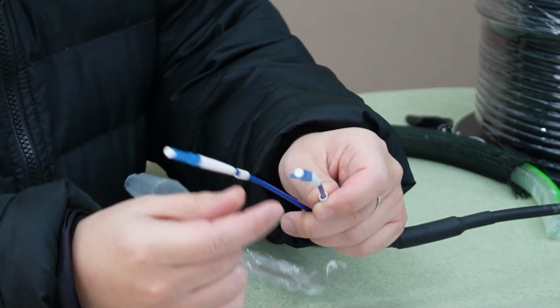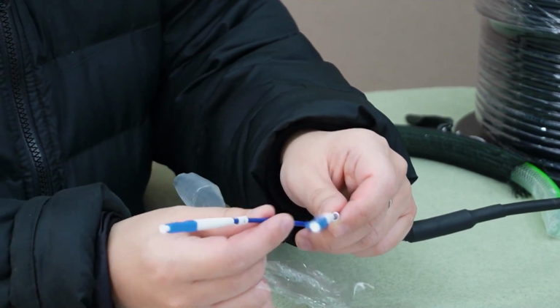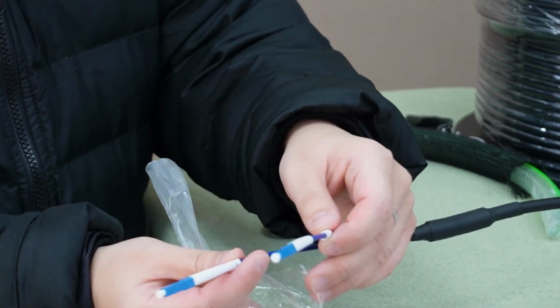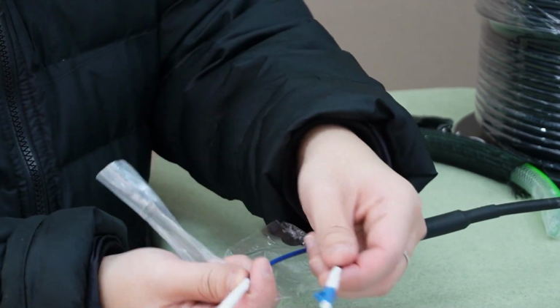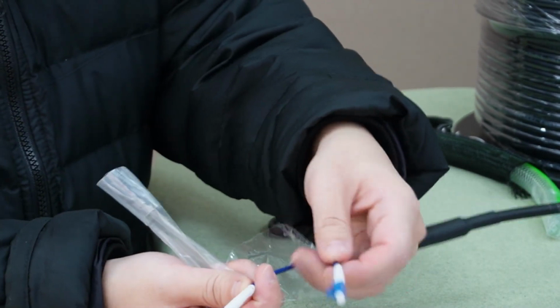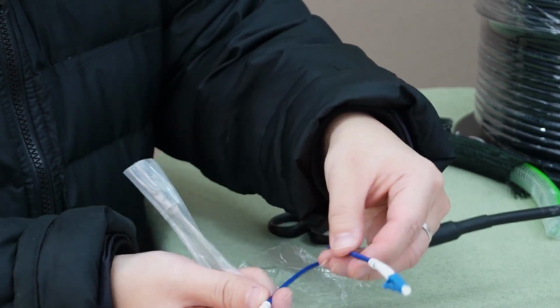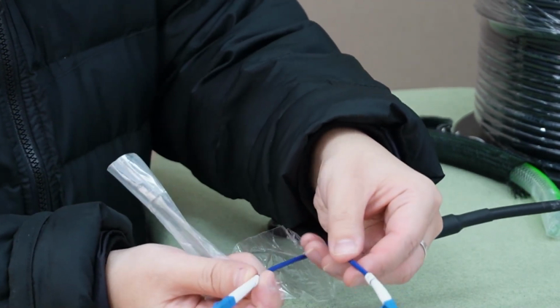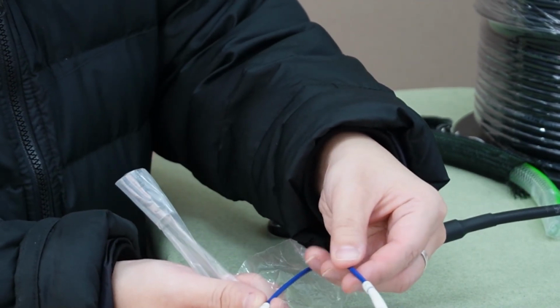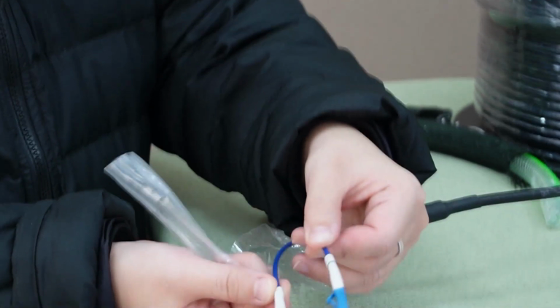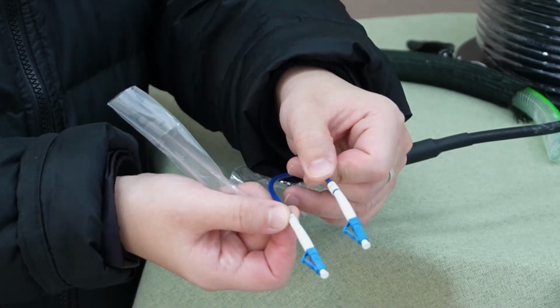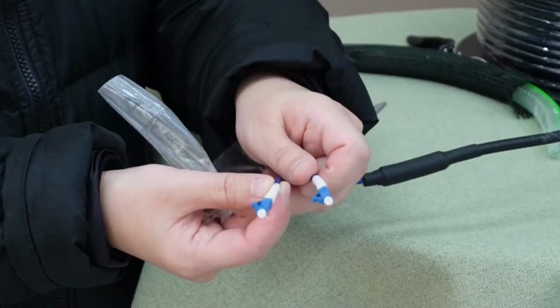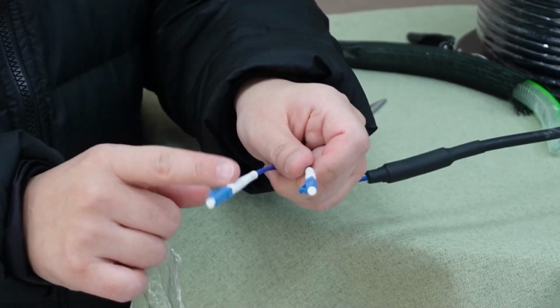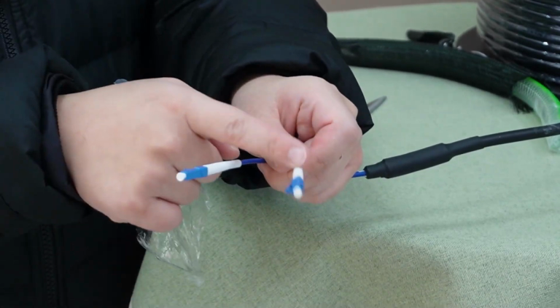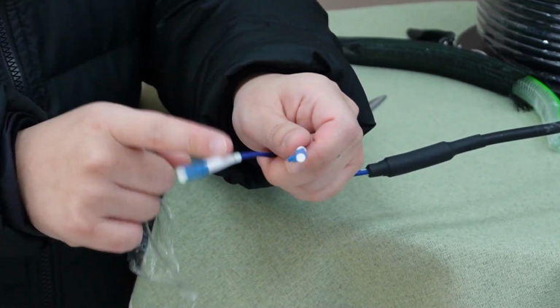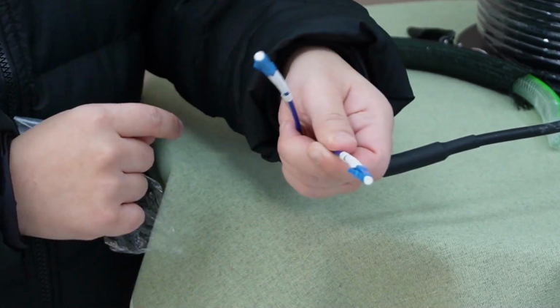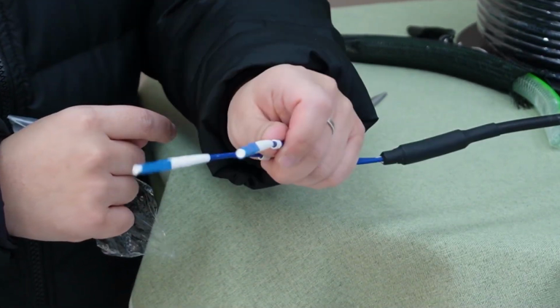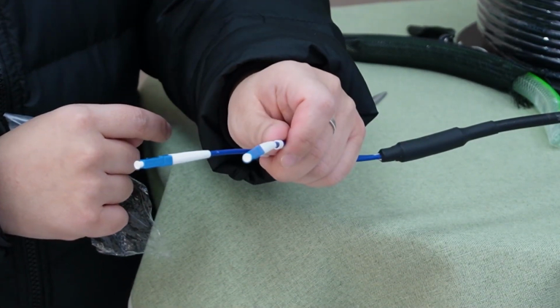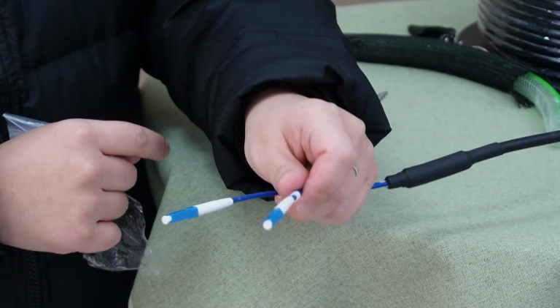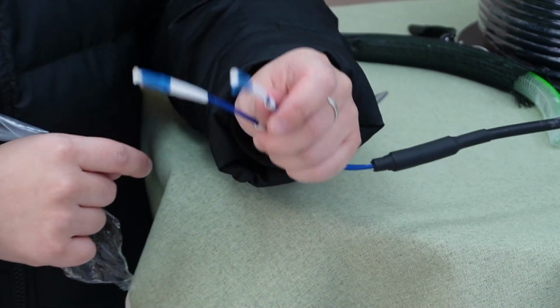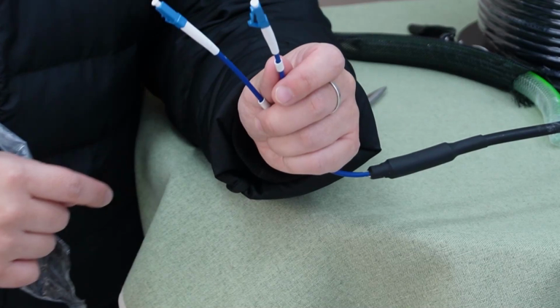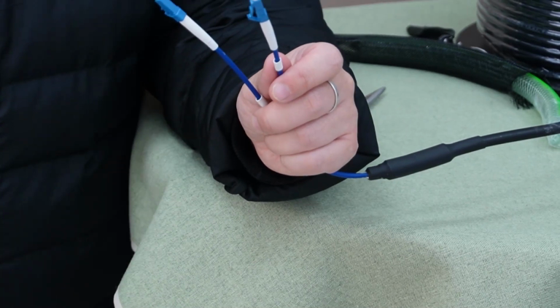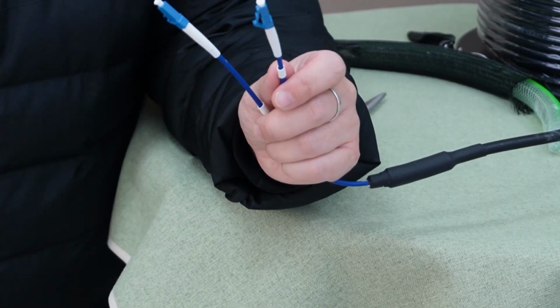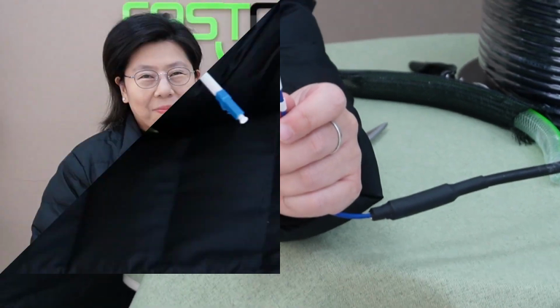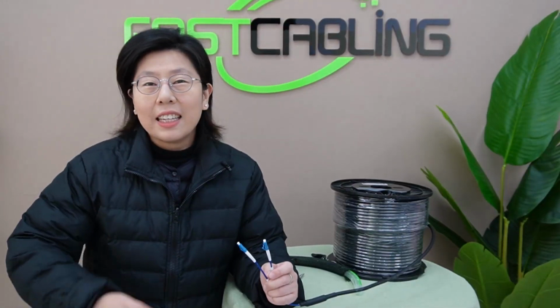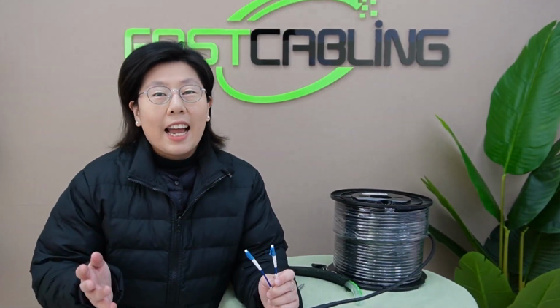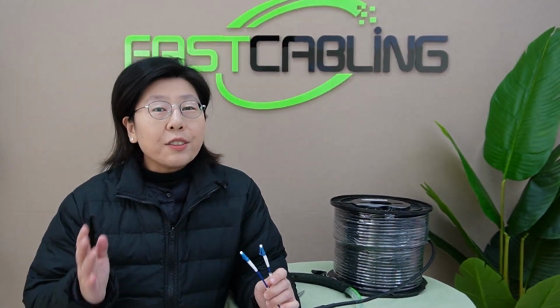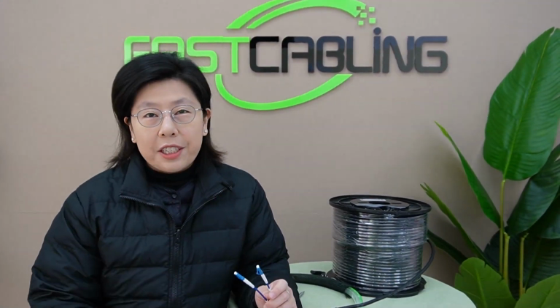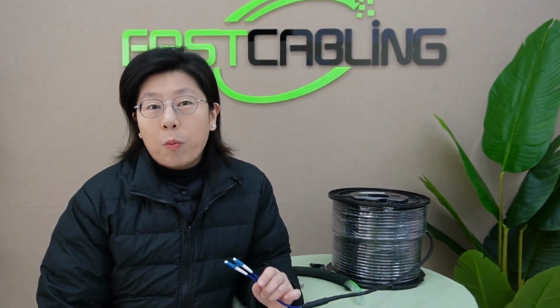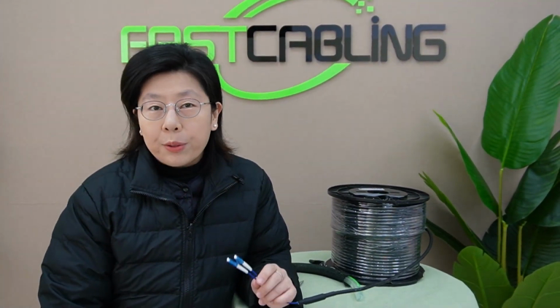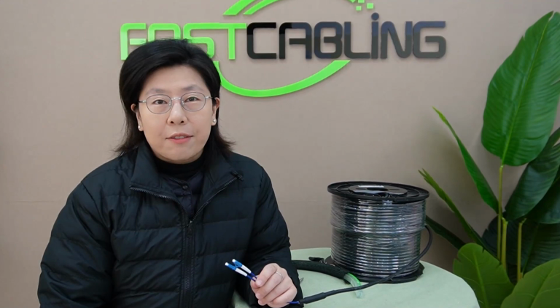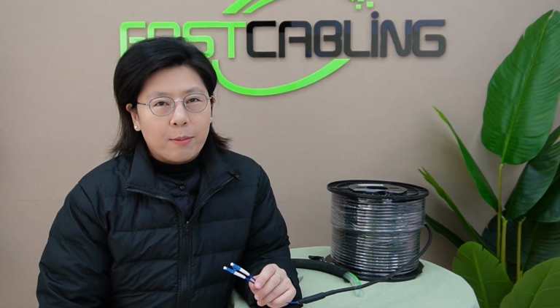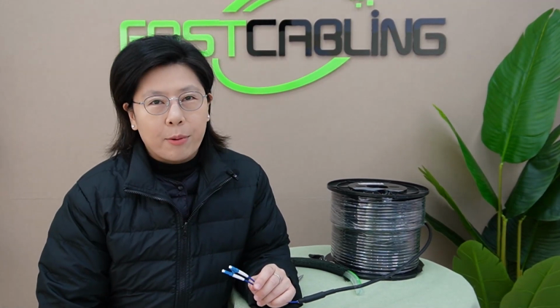This is a two-strand fiber optic cable — strand 1 and 2. It has letters on them. This is an LC single-mode pre-made fiber optic cable.